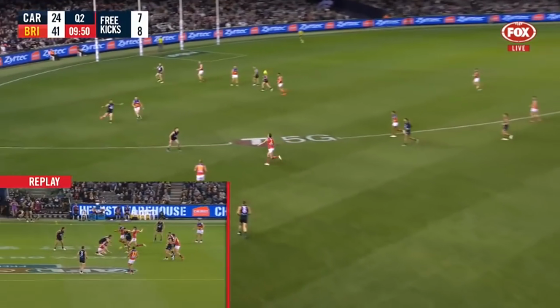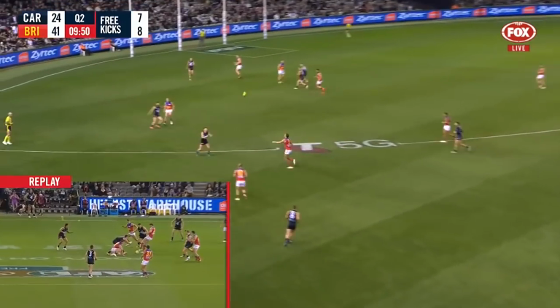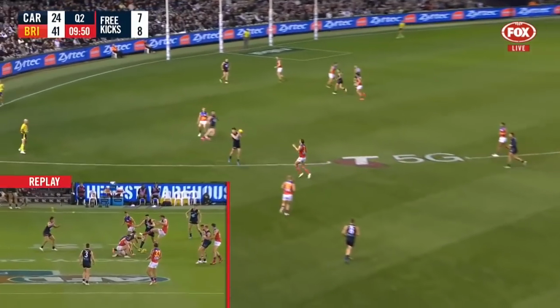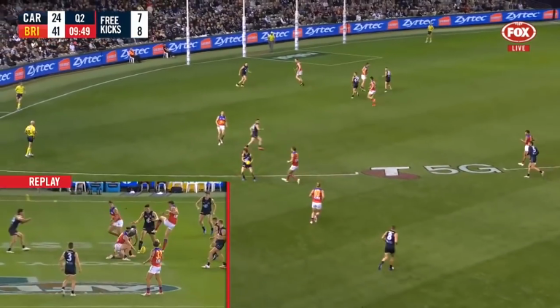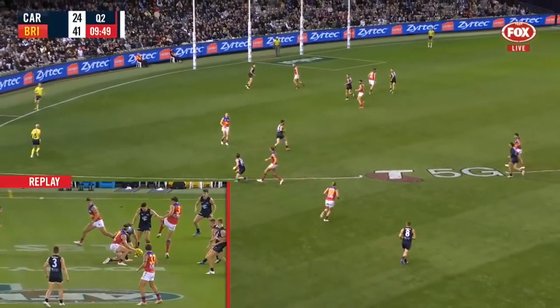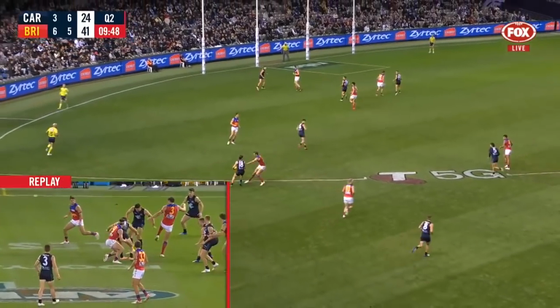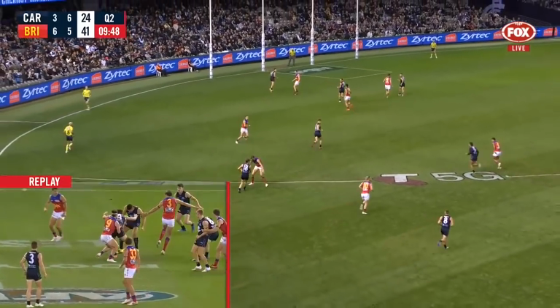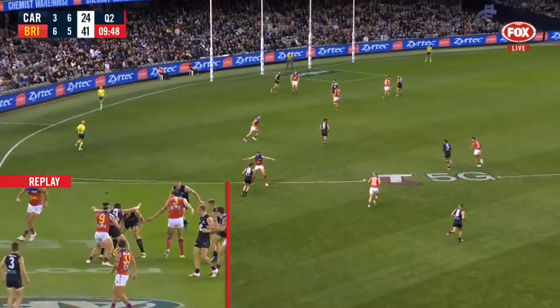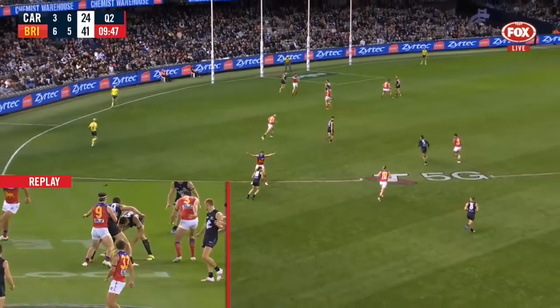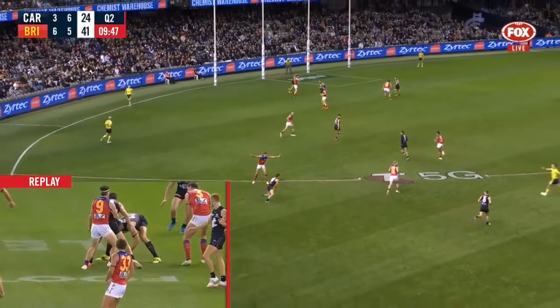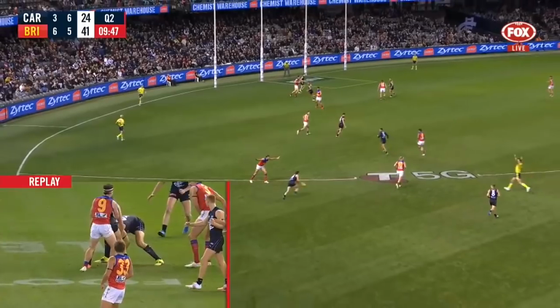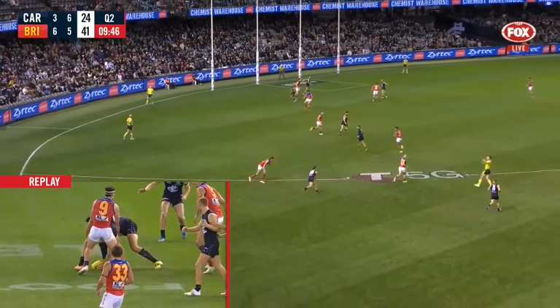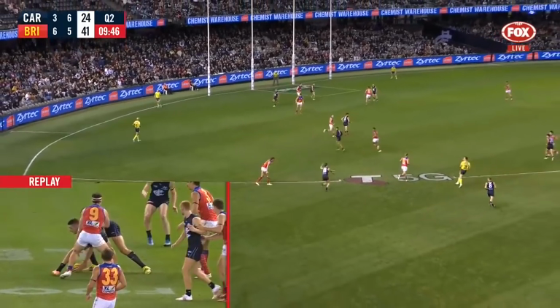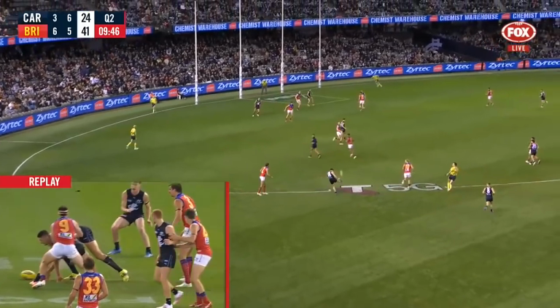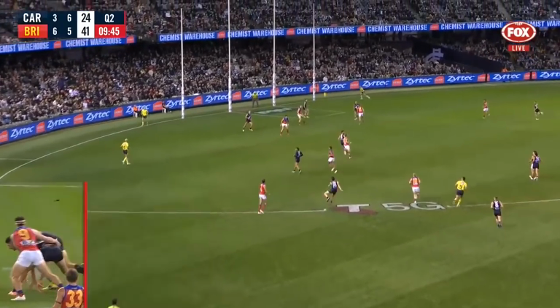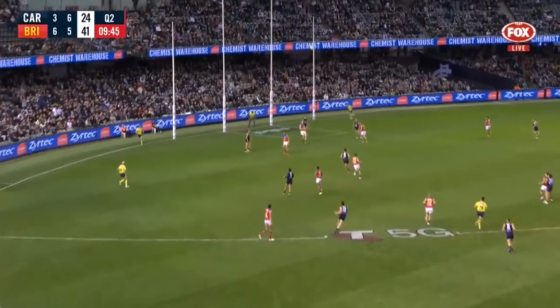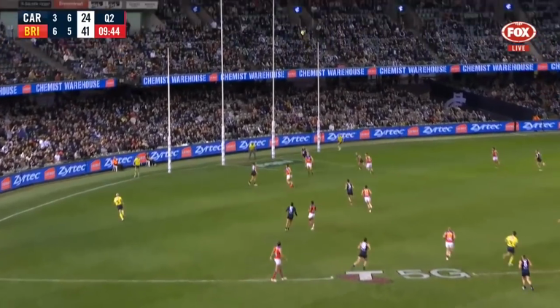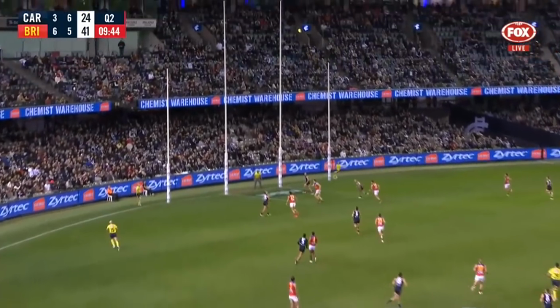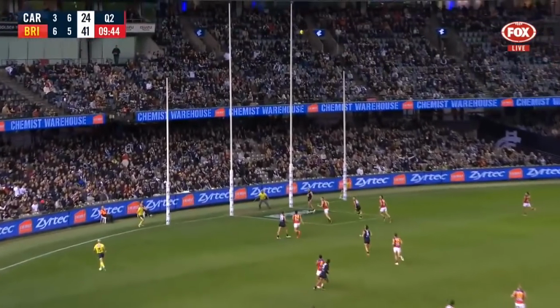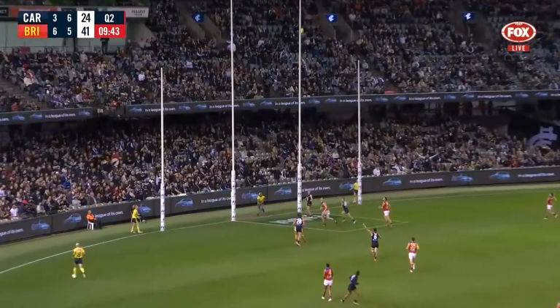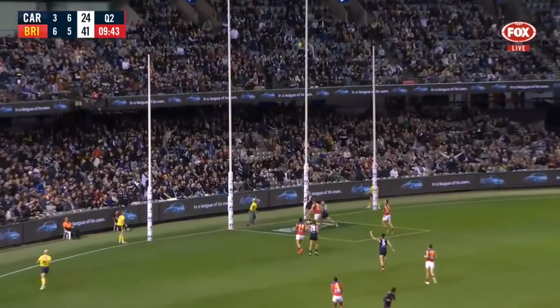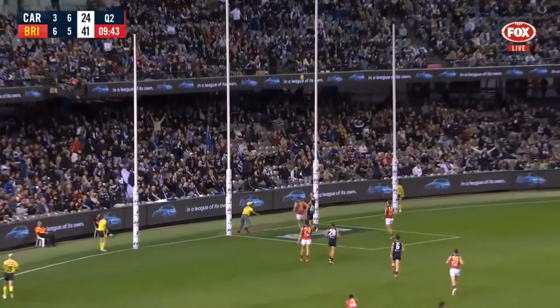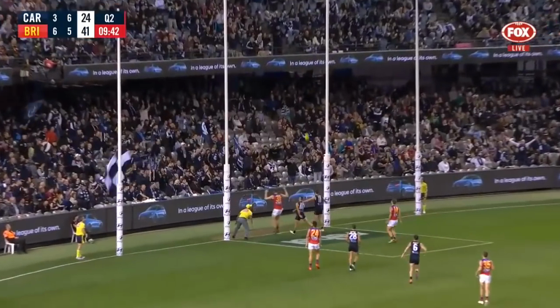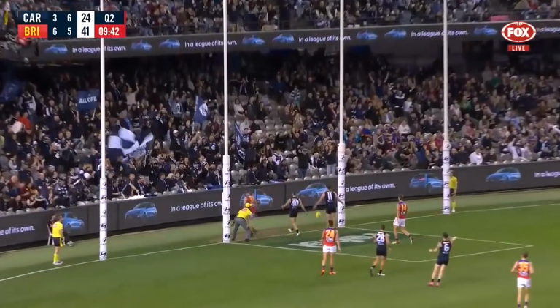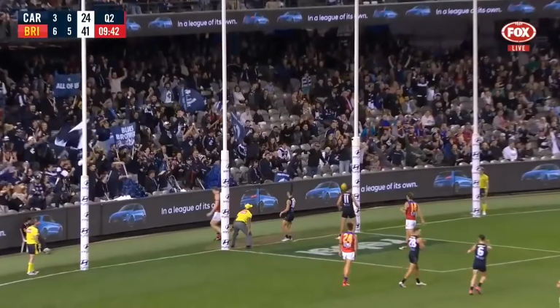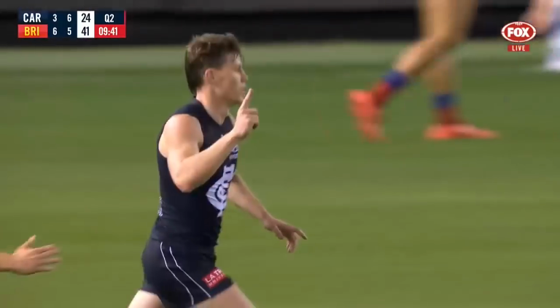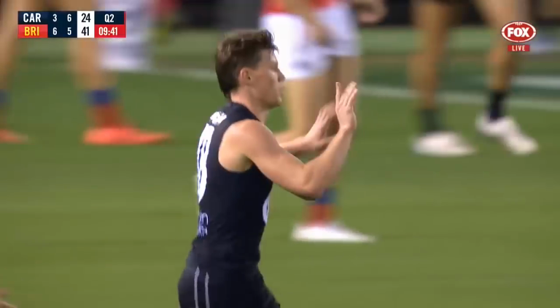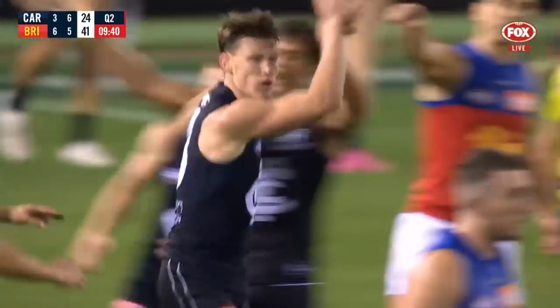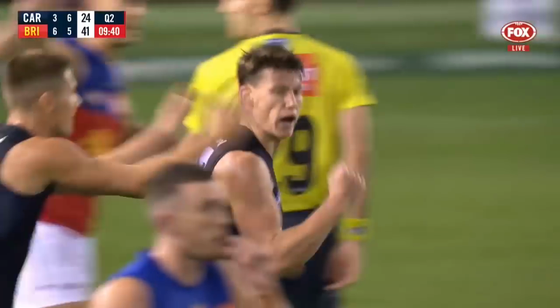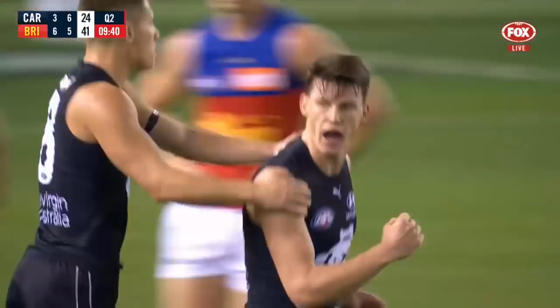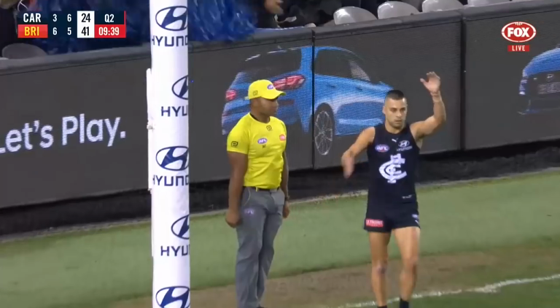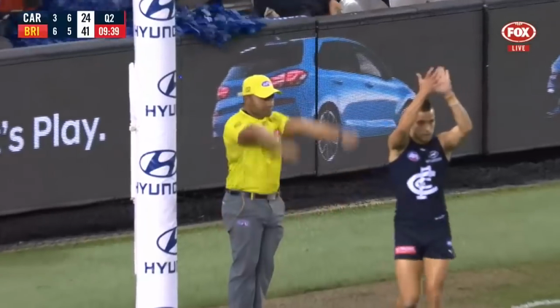Beautiful kick, beautiful kick. Walsh has got it from 55 out, he runs to the line and thumps it long. The Blues need one and that young superstar delivers for Carlton.